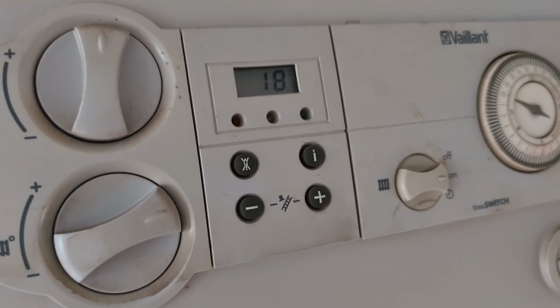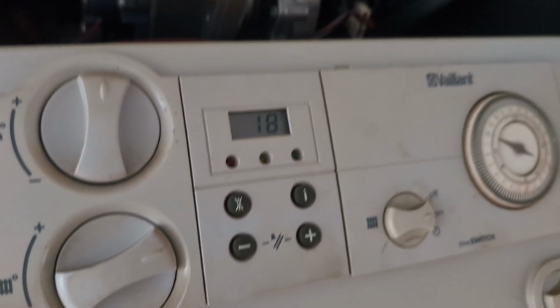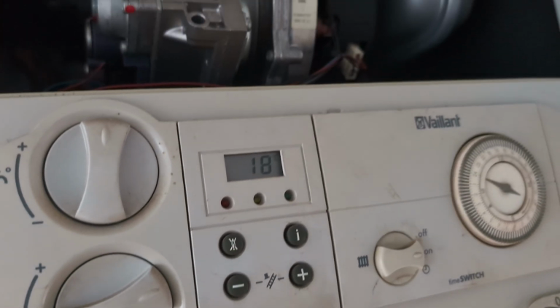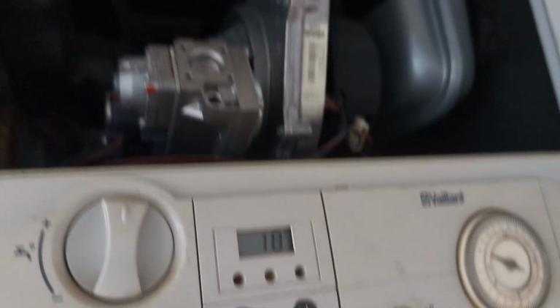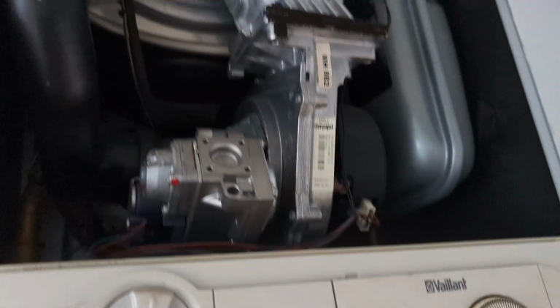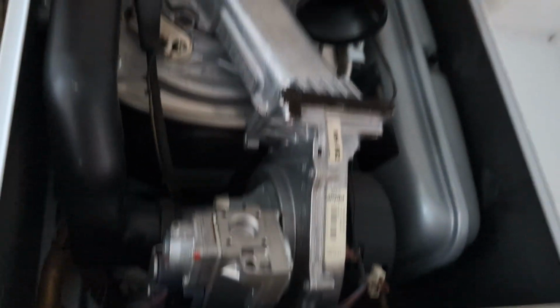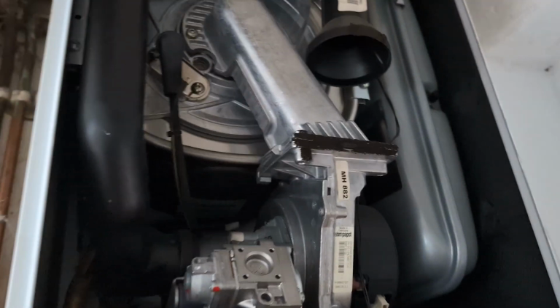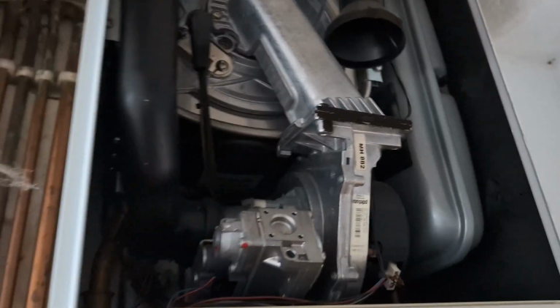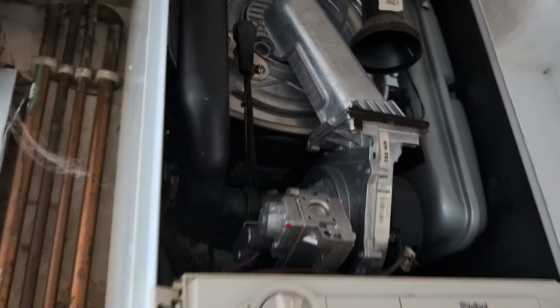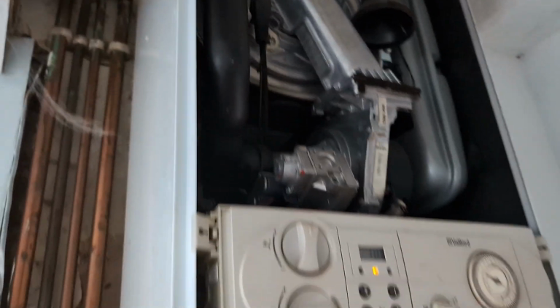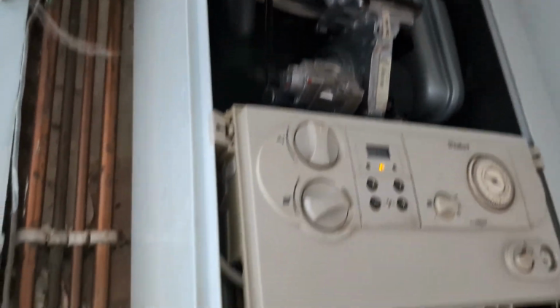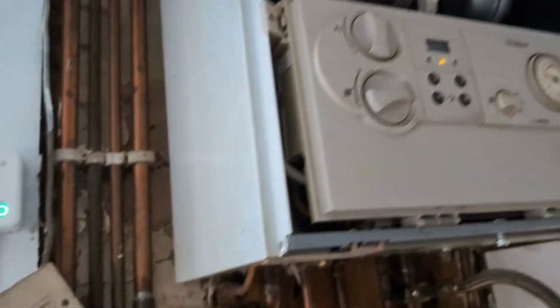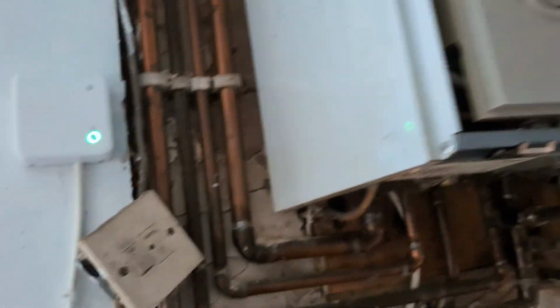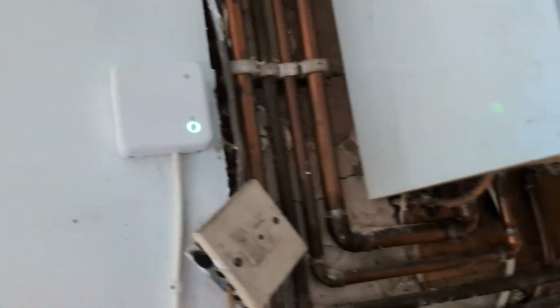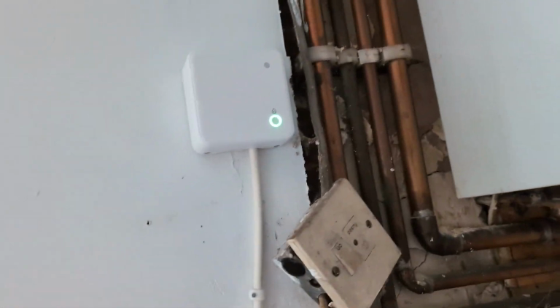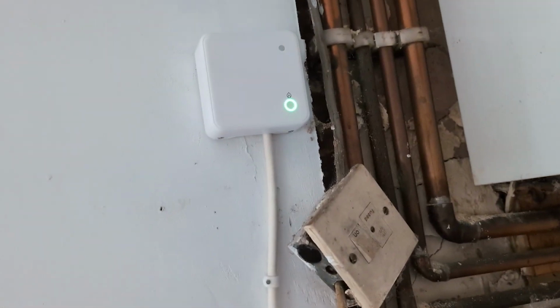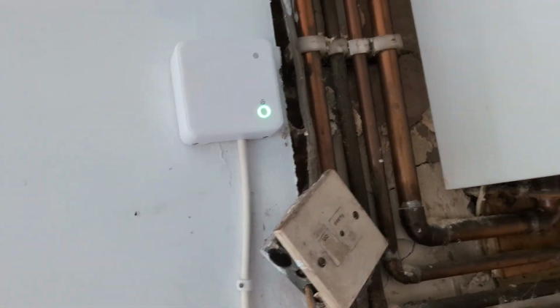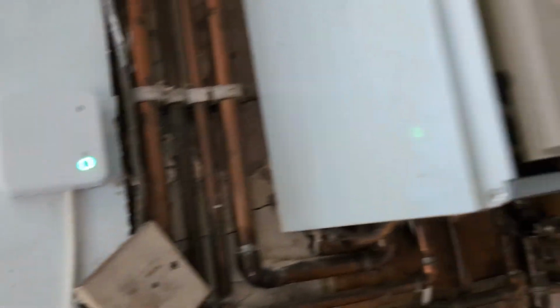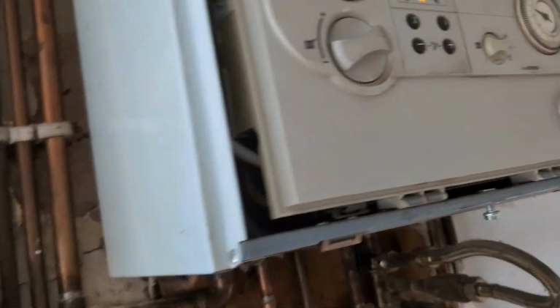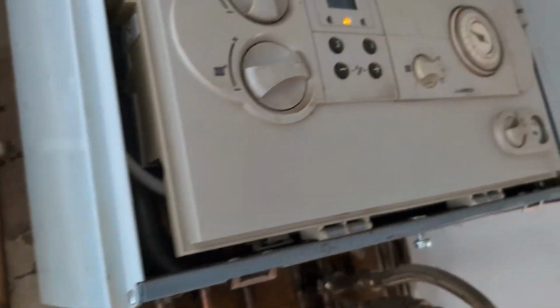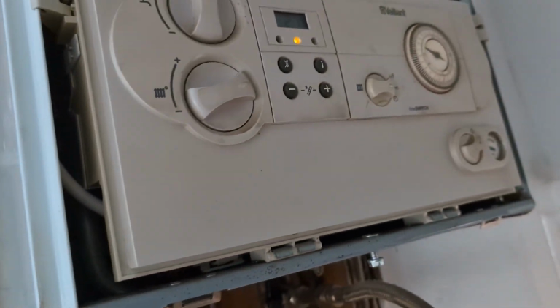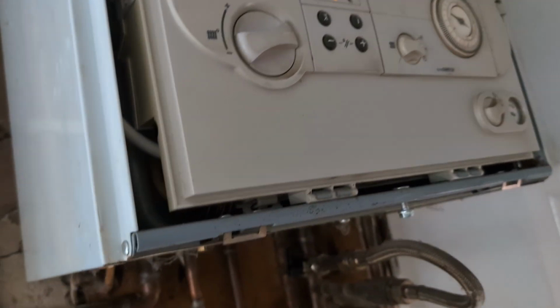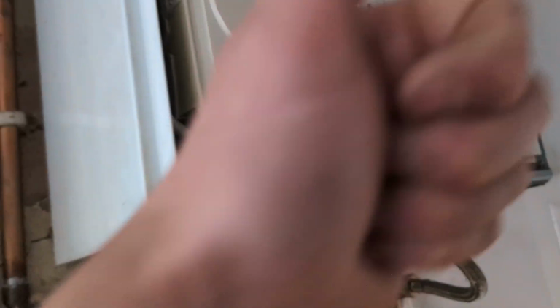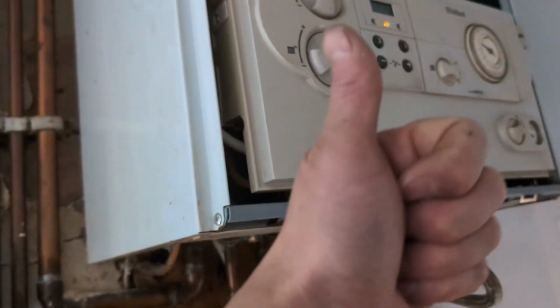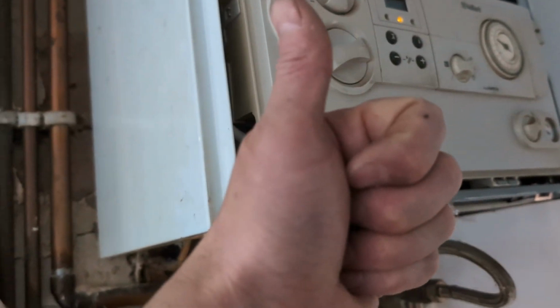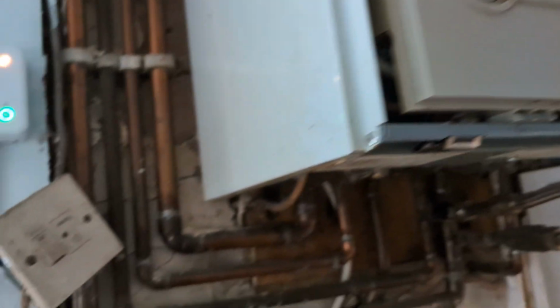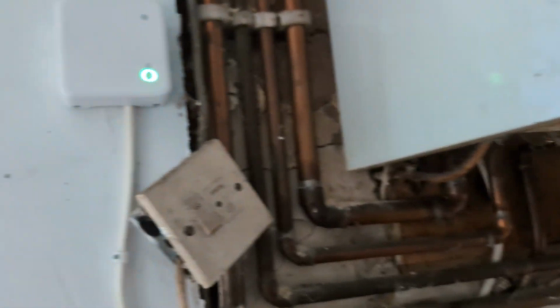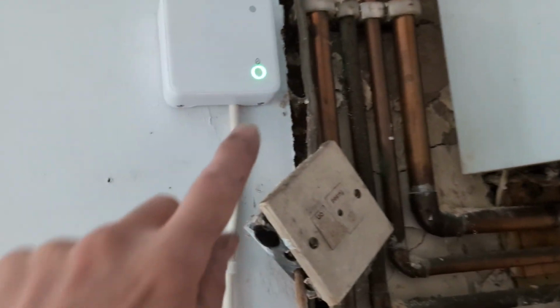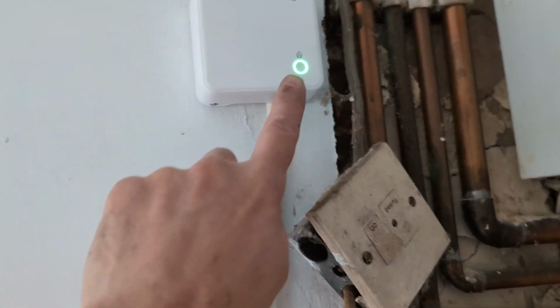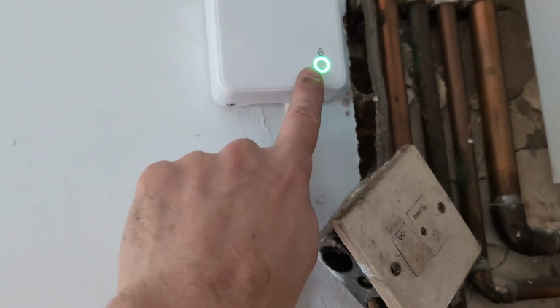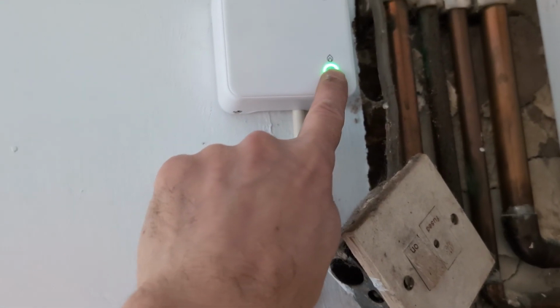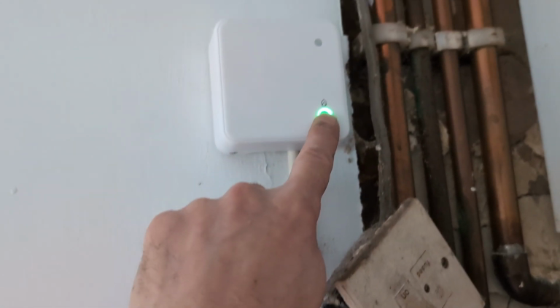And there you go — you can hear the boiler fire up in heating mode. We've got the green light on and we're happy with that. So we've wired it up correctly.